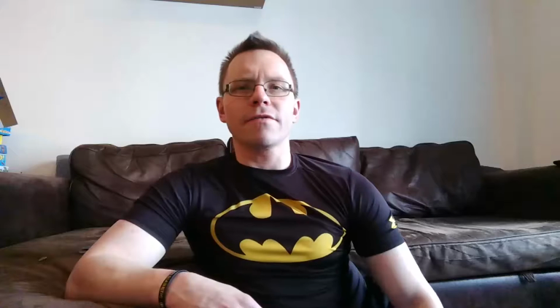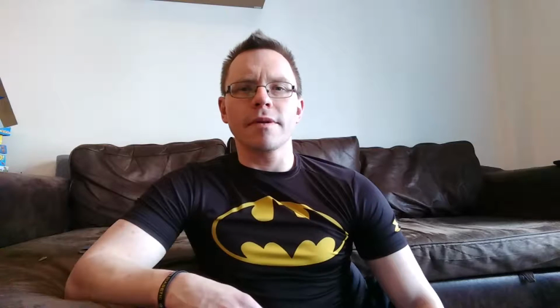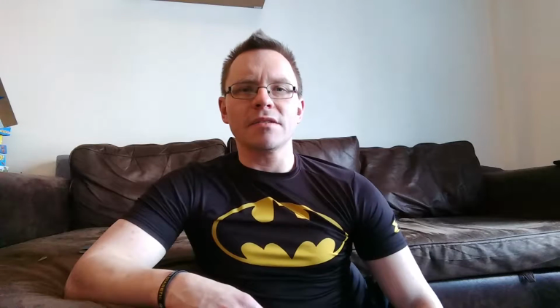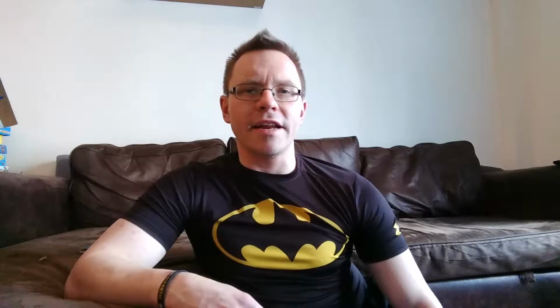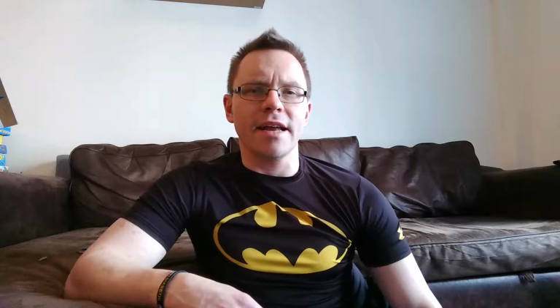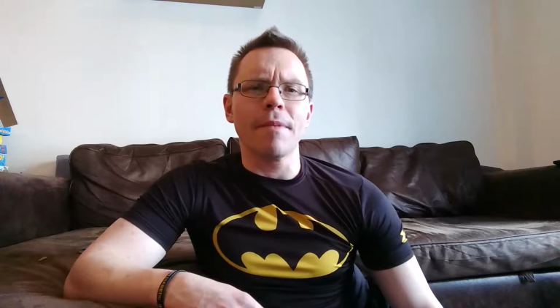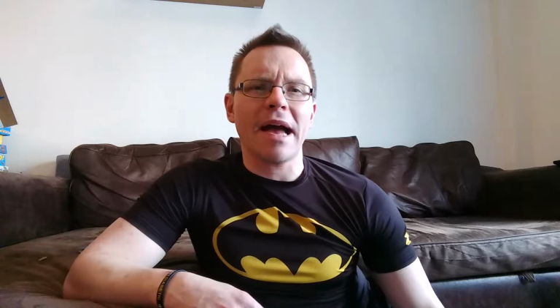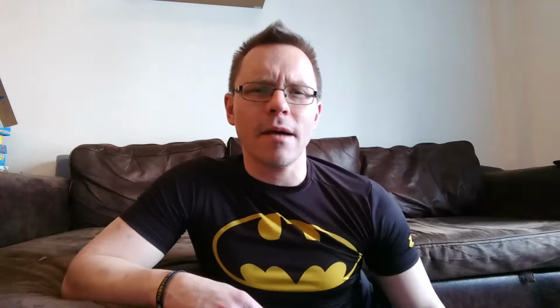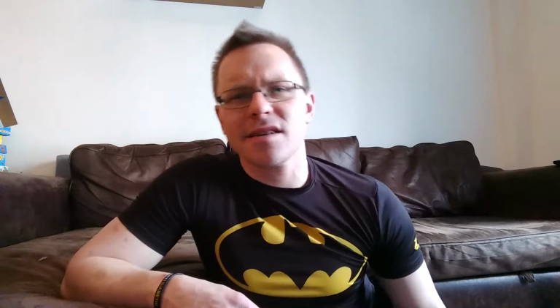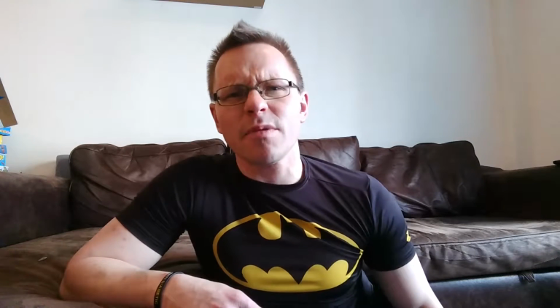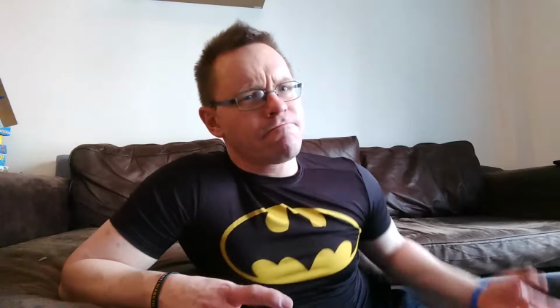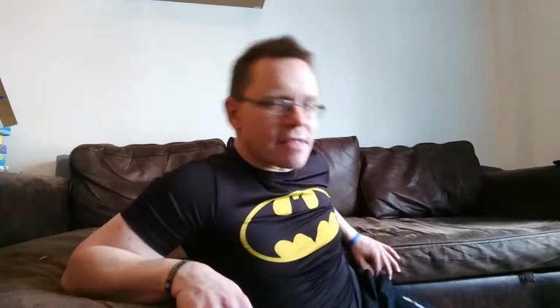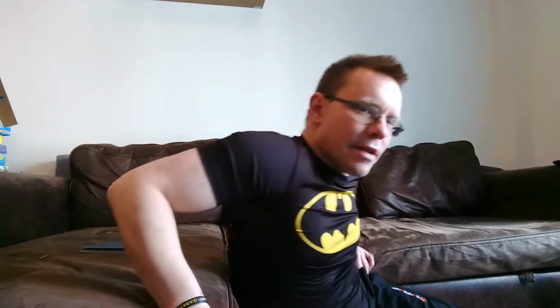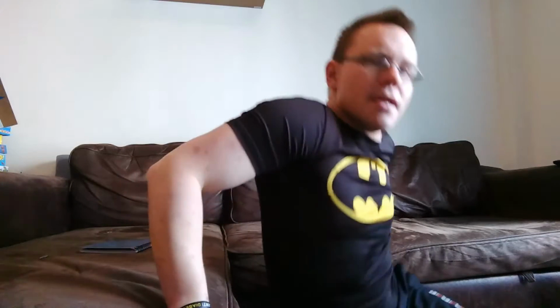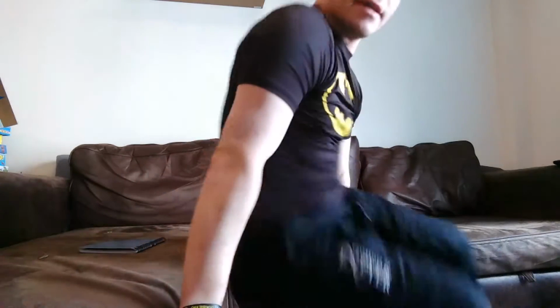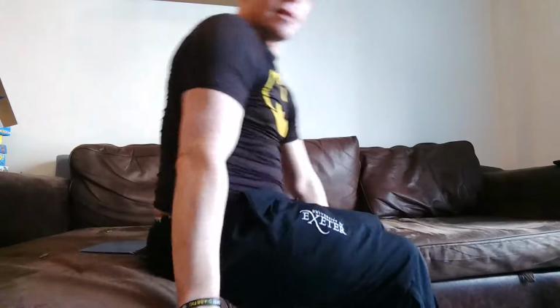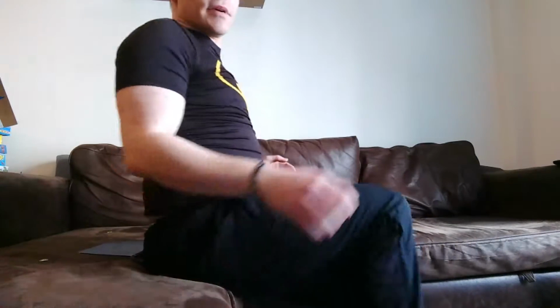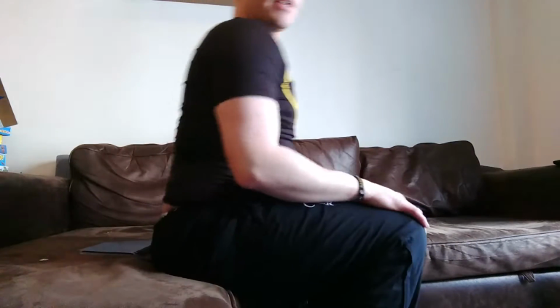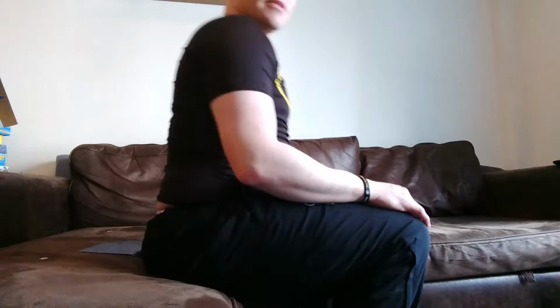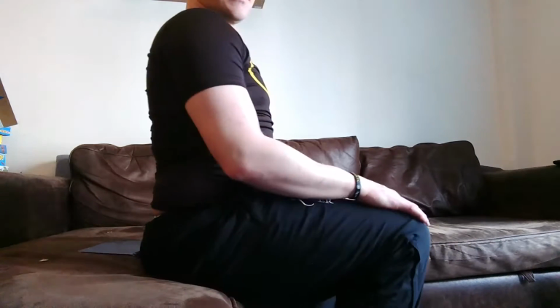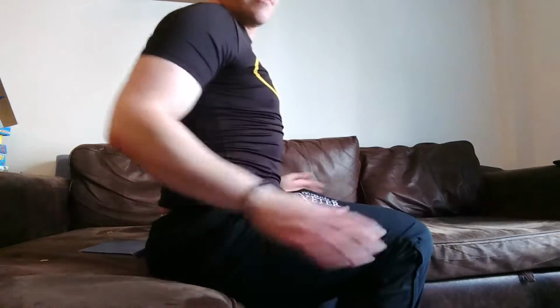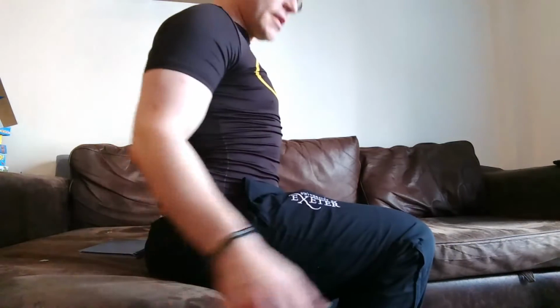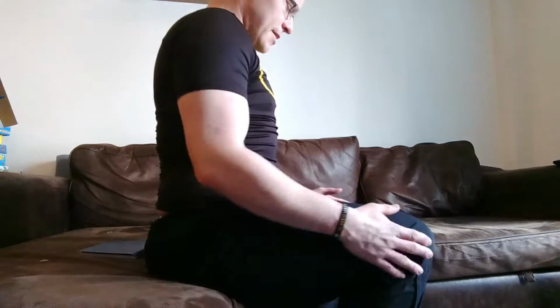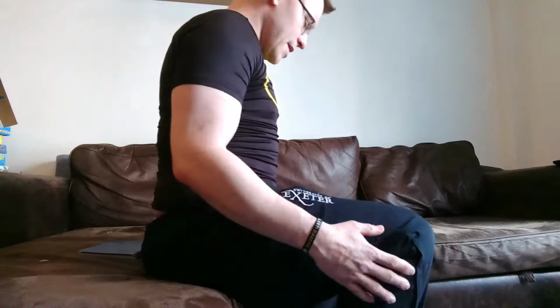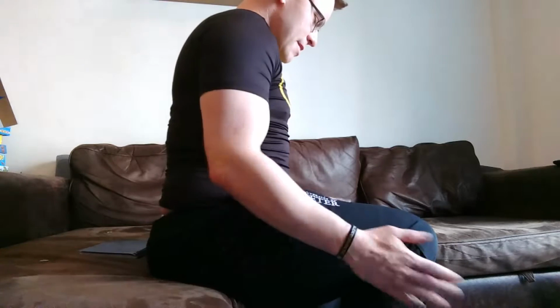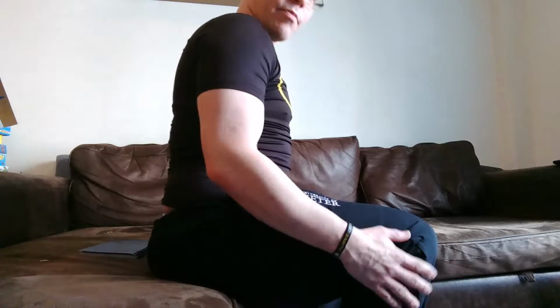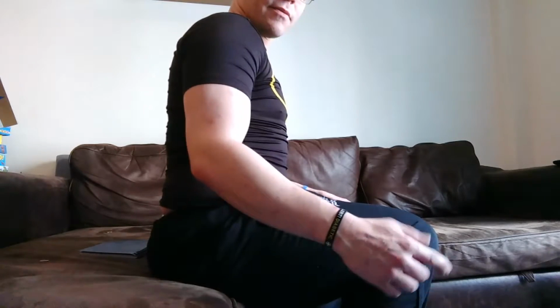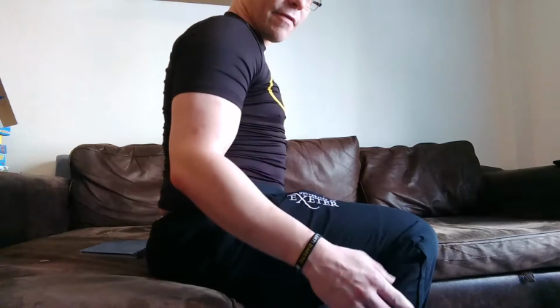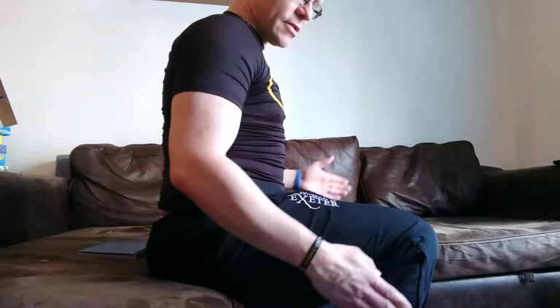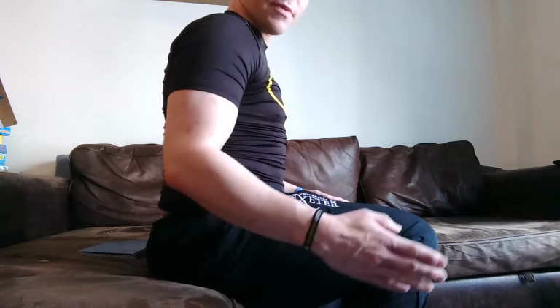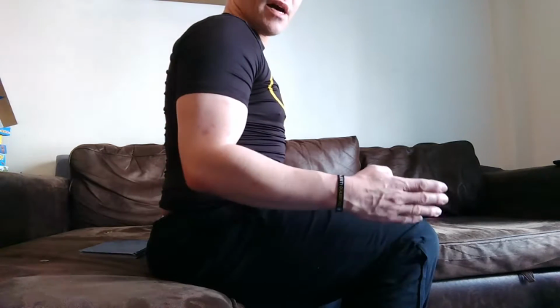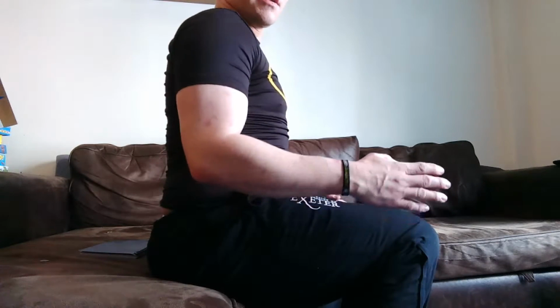From Reboot Personal Training, here today with a little one about how to get up and down out of a chair properly. Sounds really obvious, but I'm just going to use this as an example. I'm sitting on the edge of the sofa — my feet are about shoulders width apart.